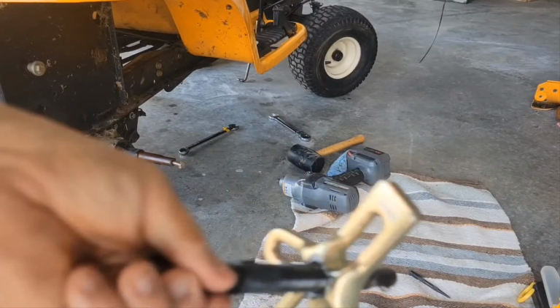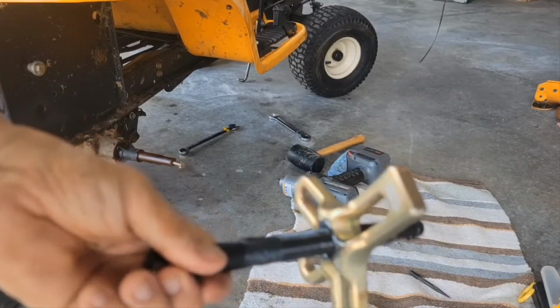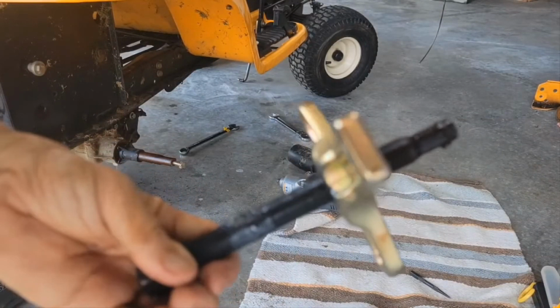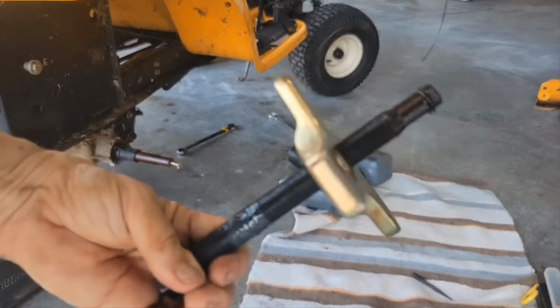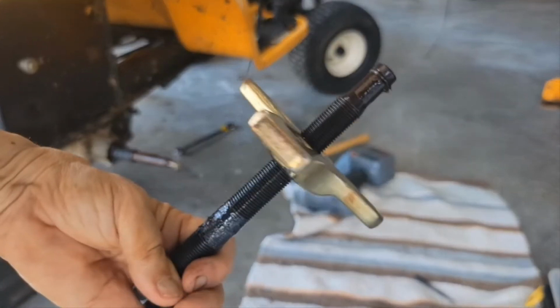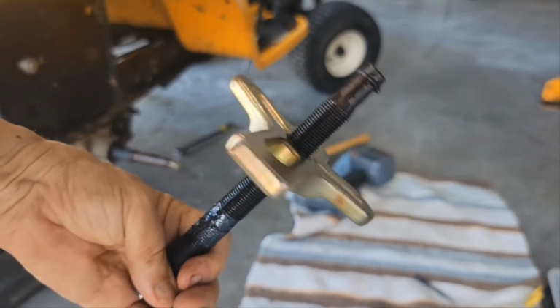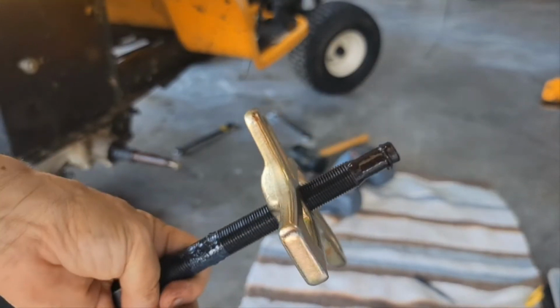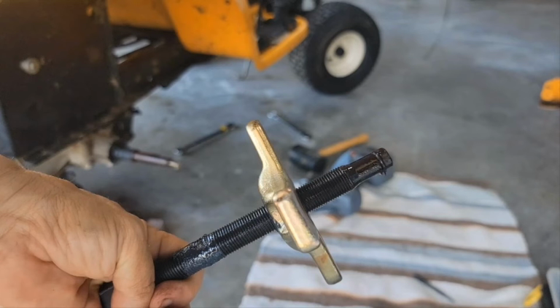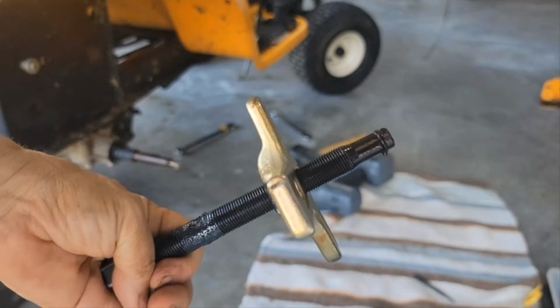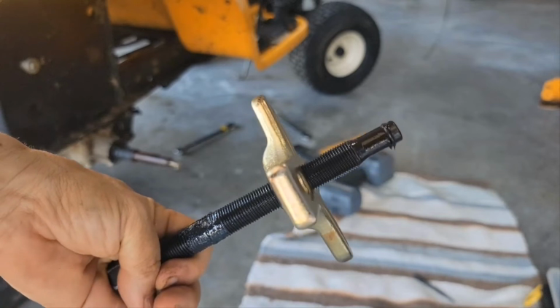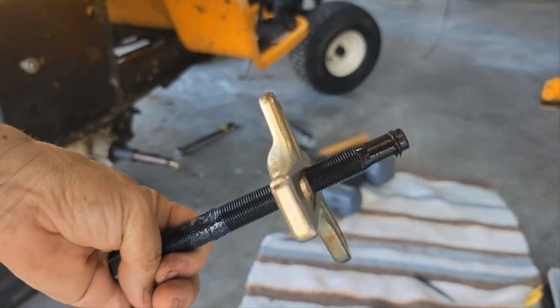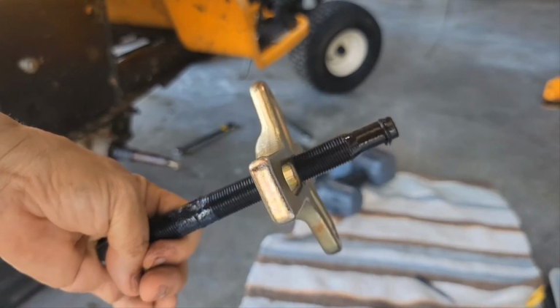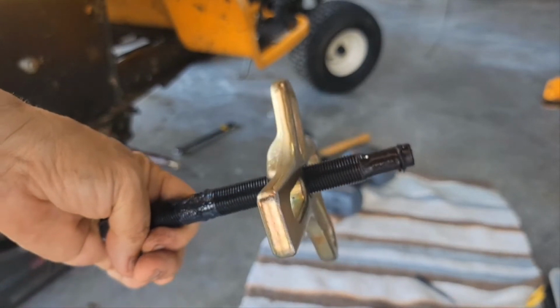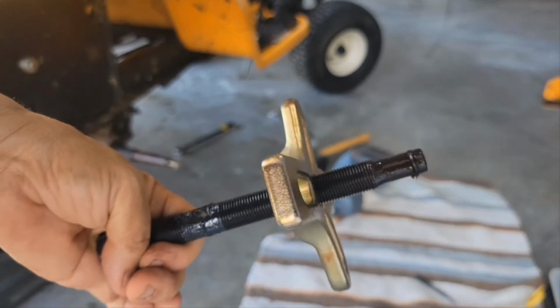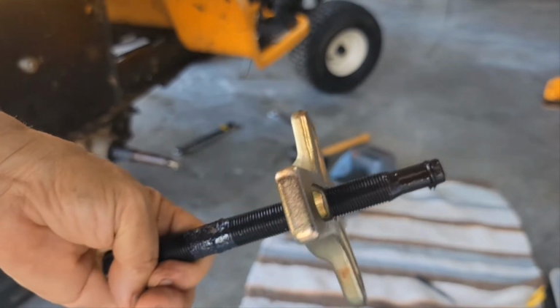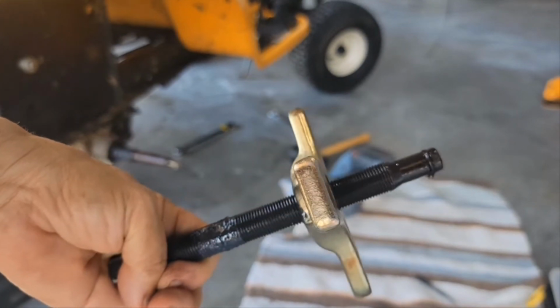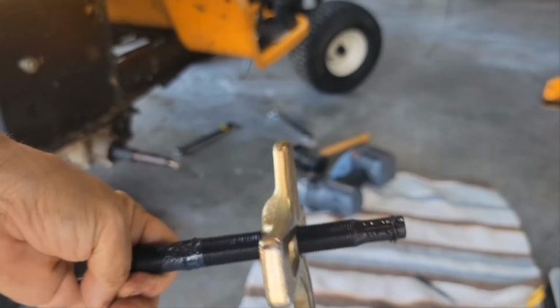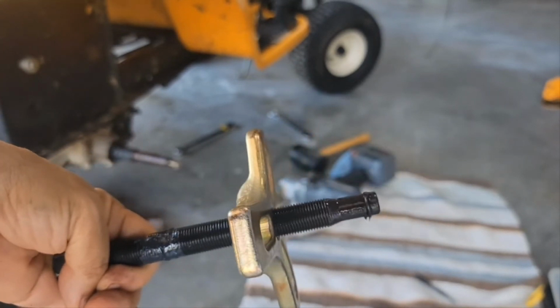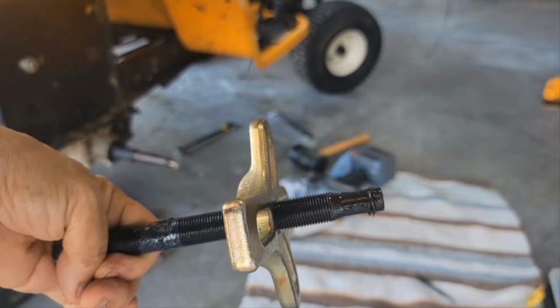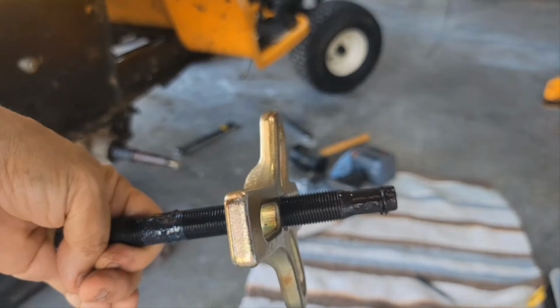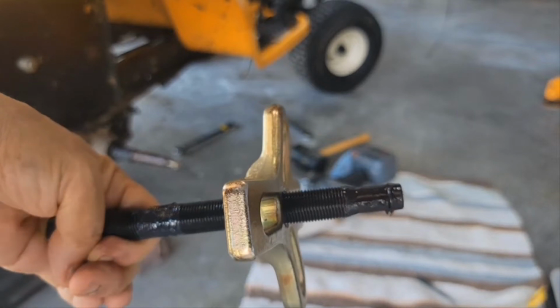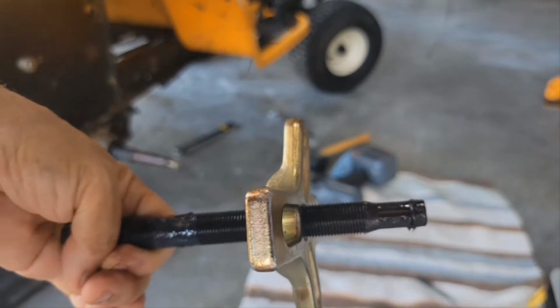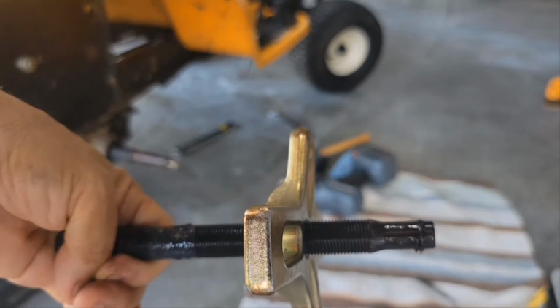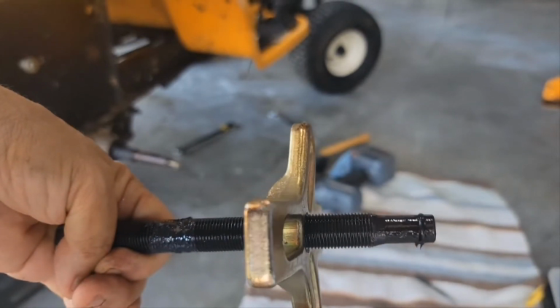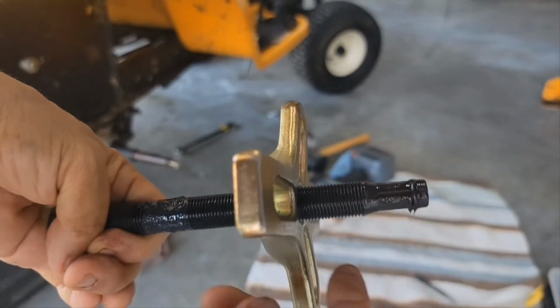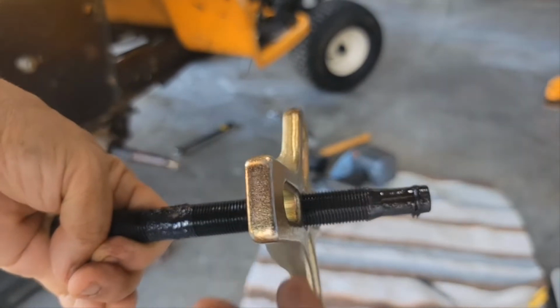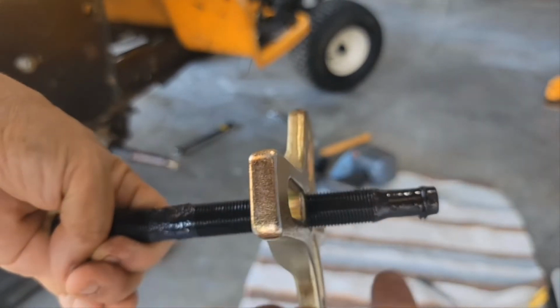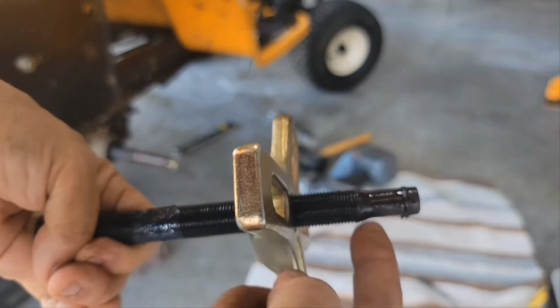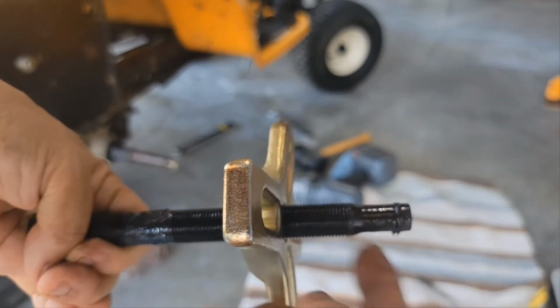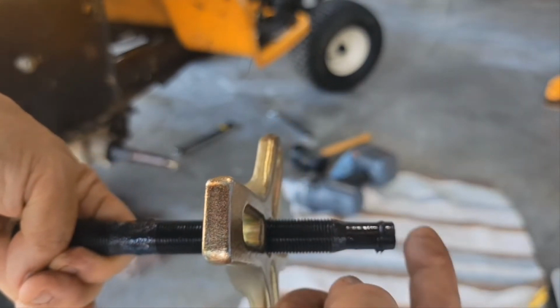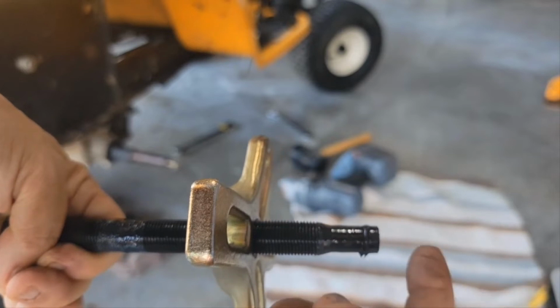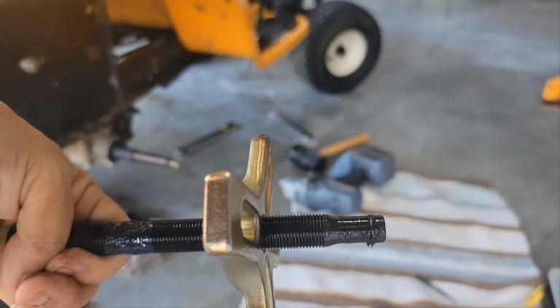We actually threaded some of this into the hub, but that's why it was turning so hard. We got it out and it did not damage the threads. Next time, once we get in about half an inch, we'll take this off and put an extension here.